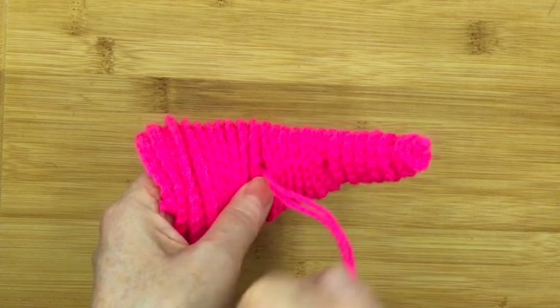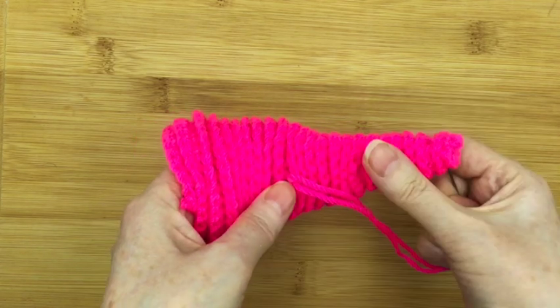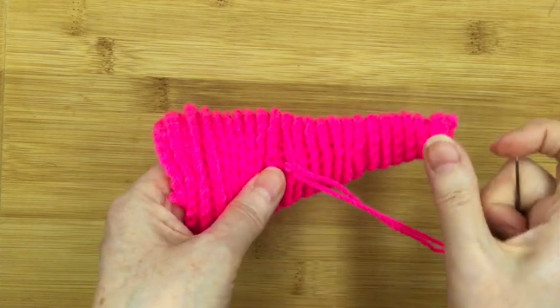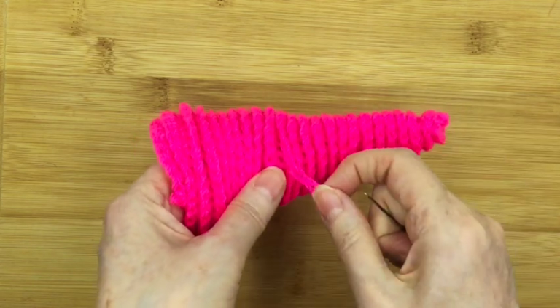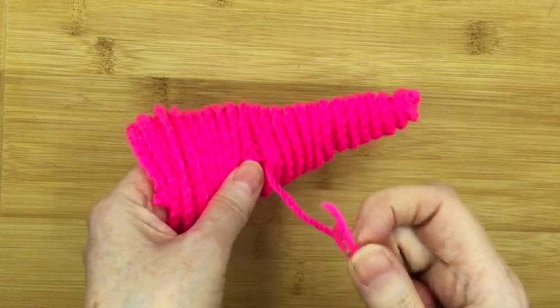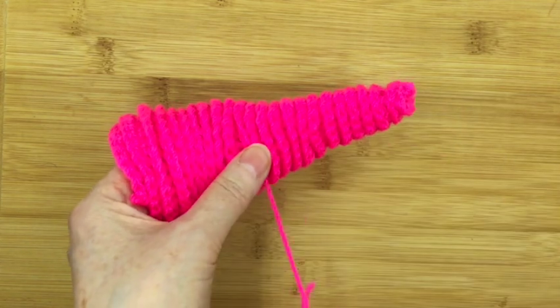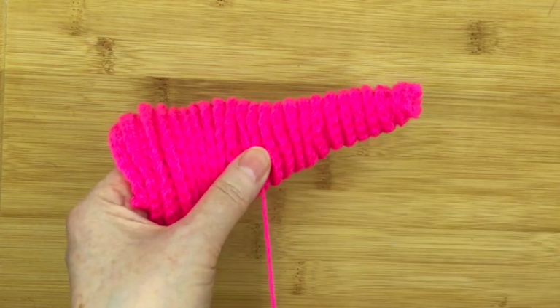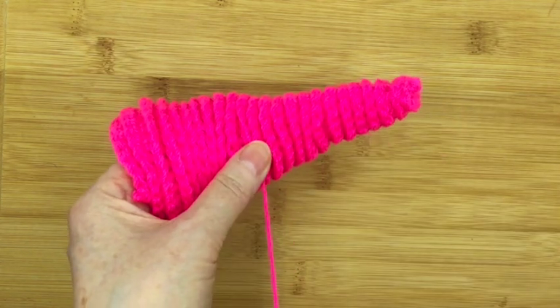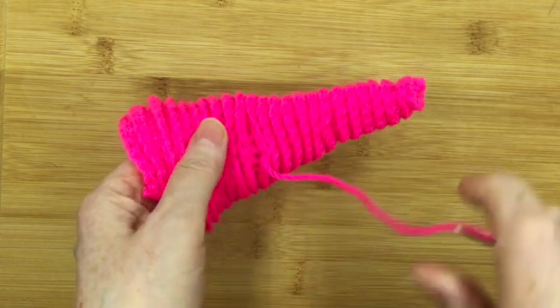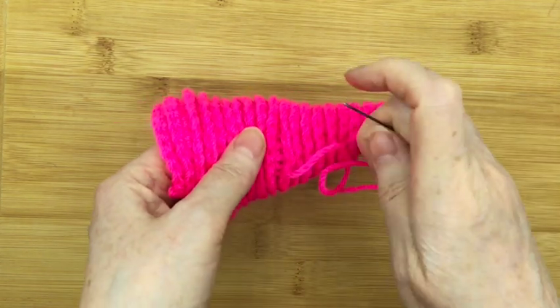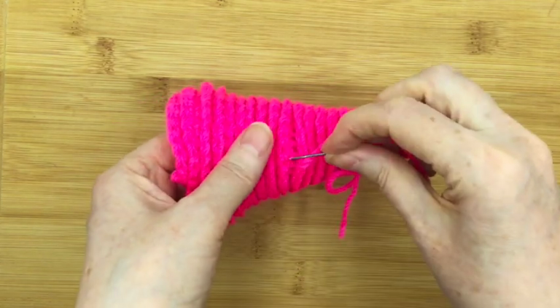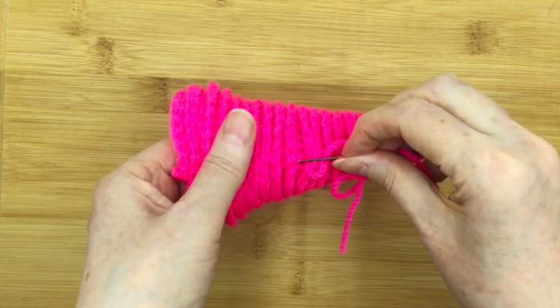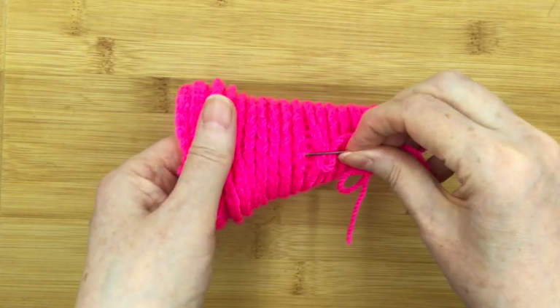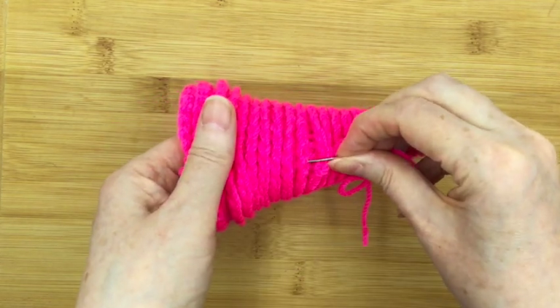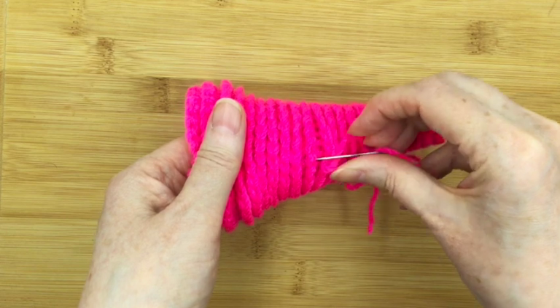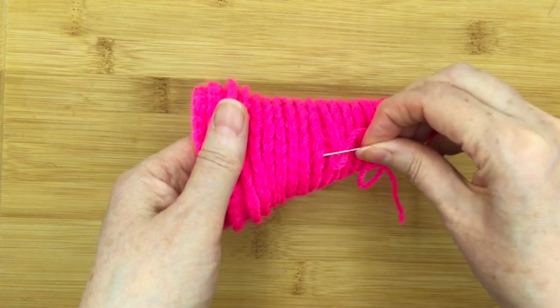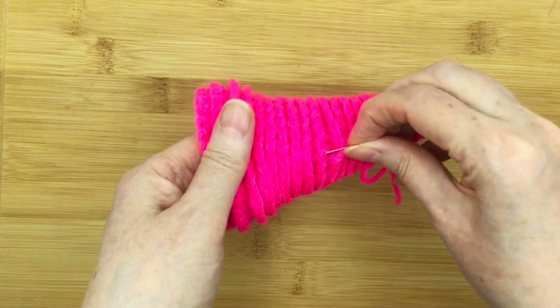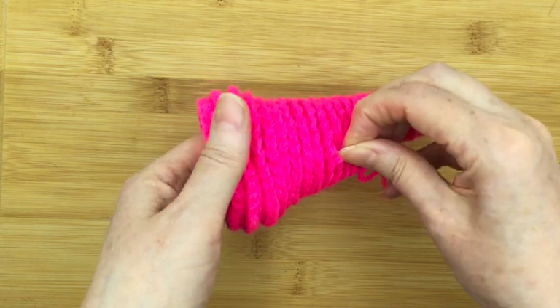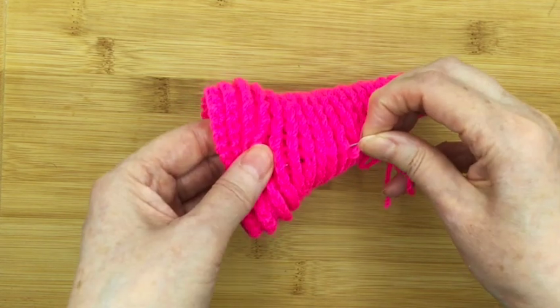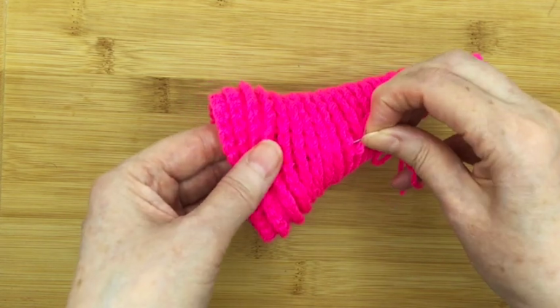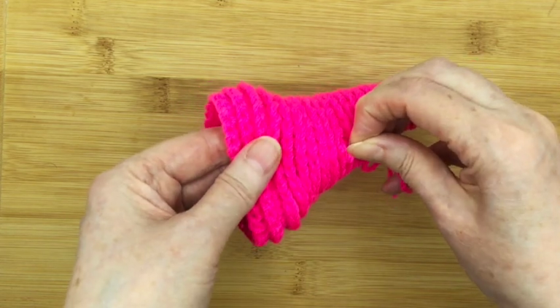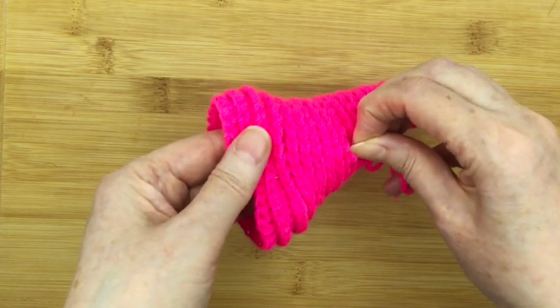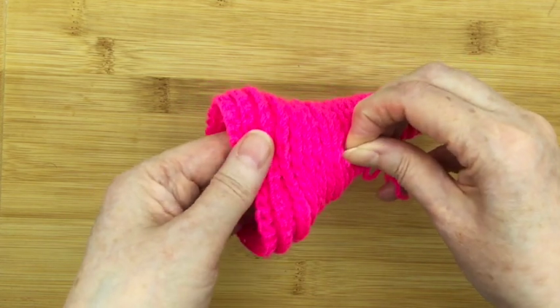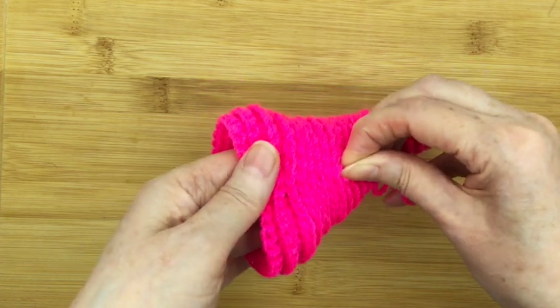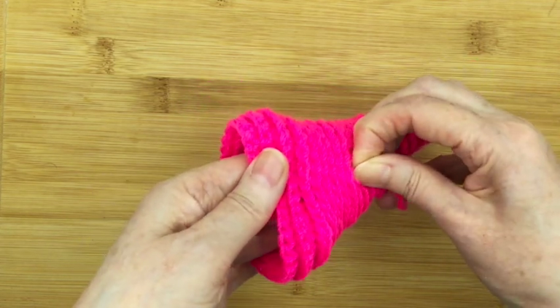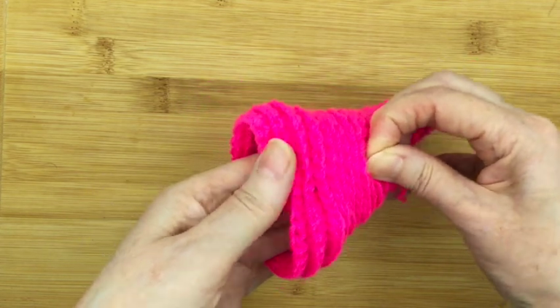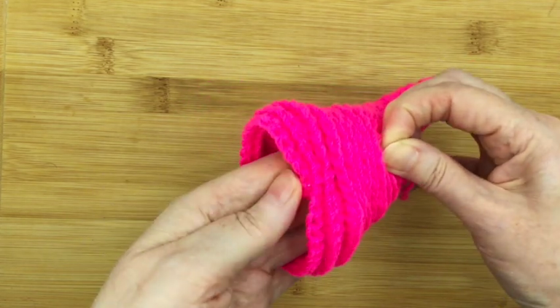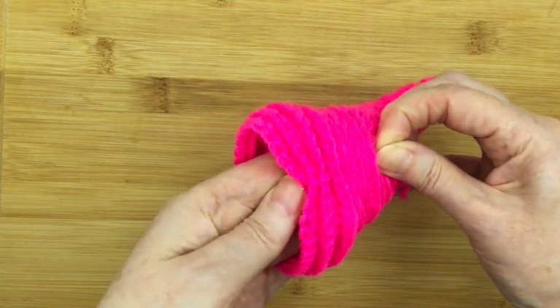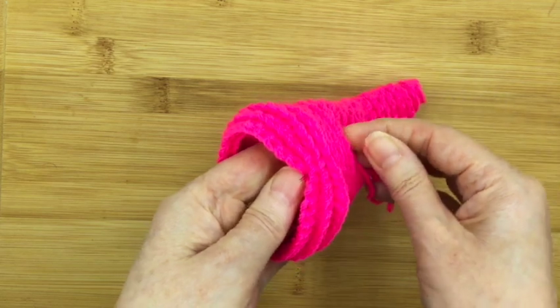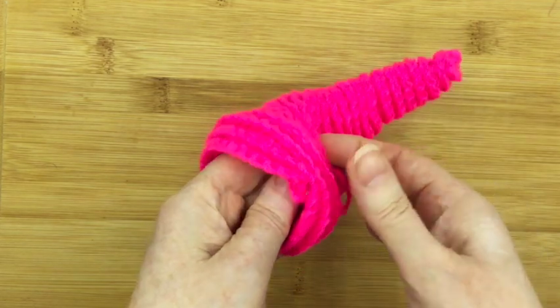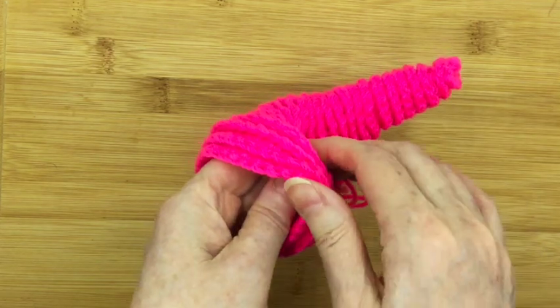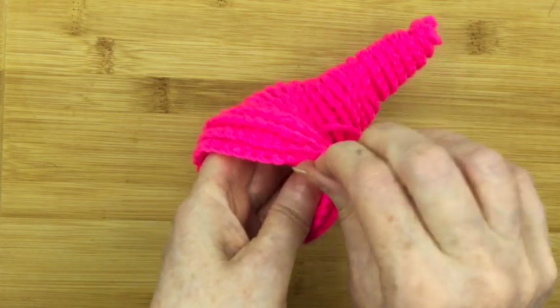If you haven't got a long needle, make sure you don't get all ravelled up. There we go, just carry on down. And when you're down to the bottom, just pull the needle through.